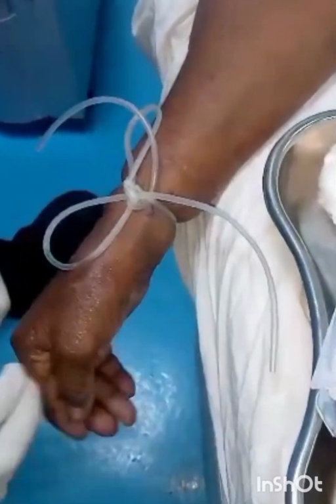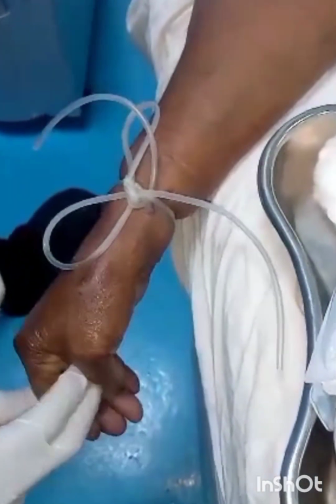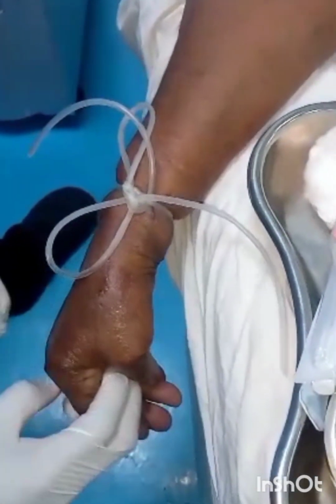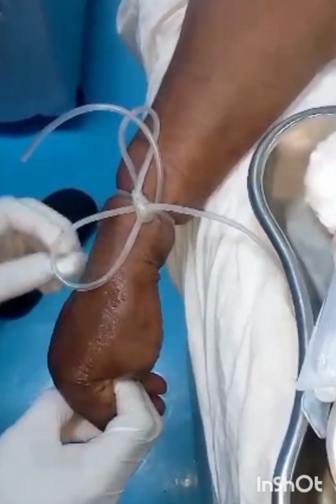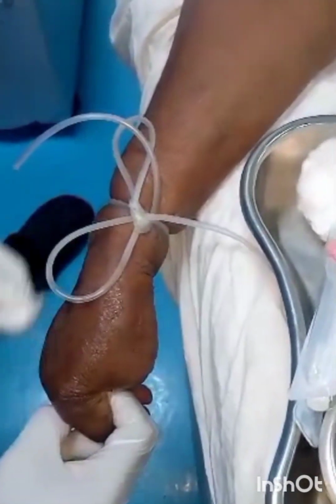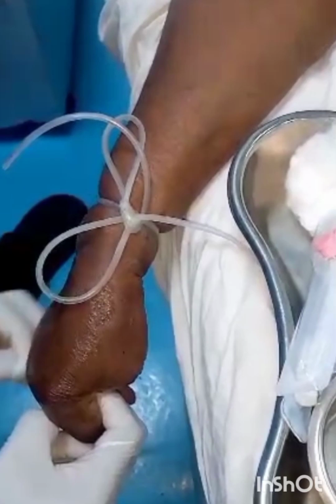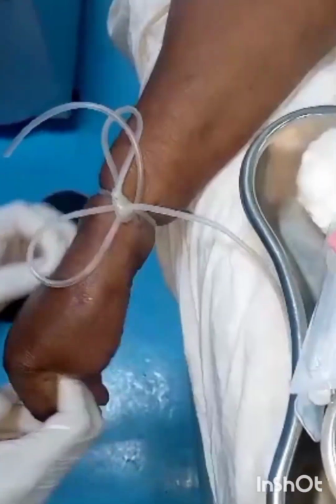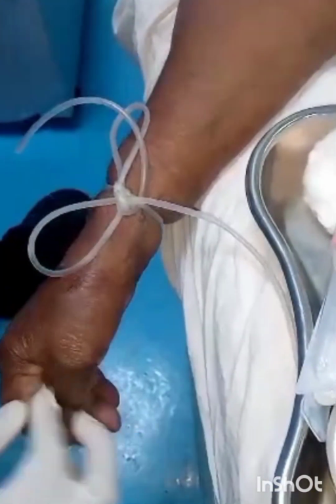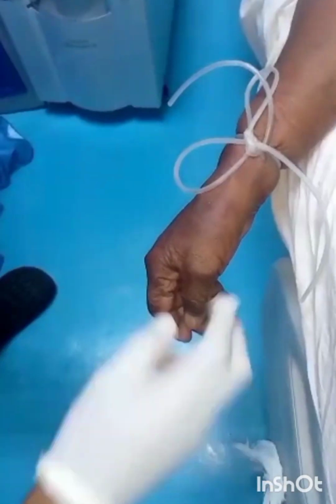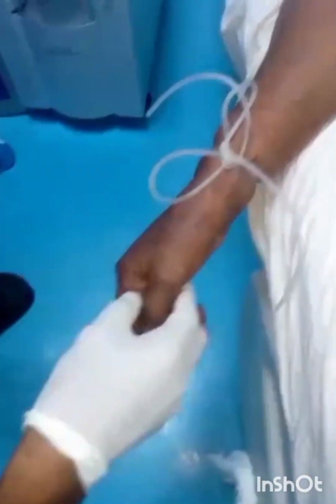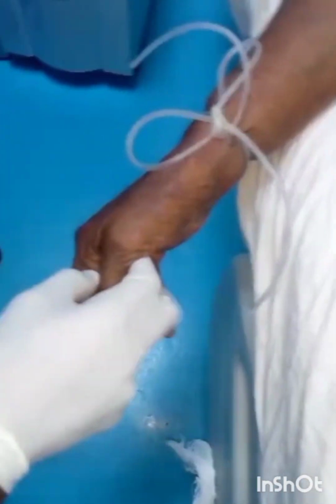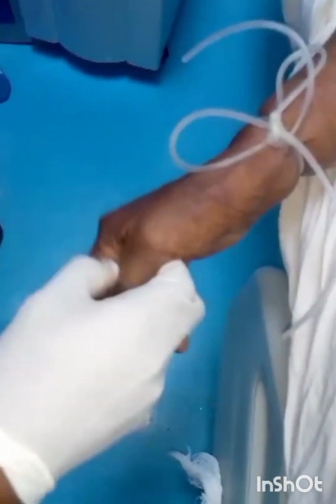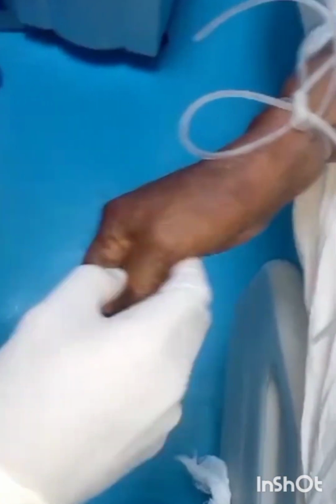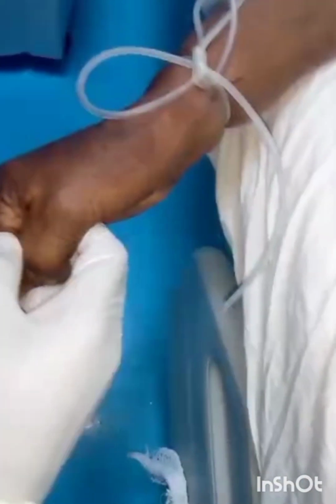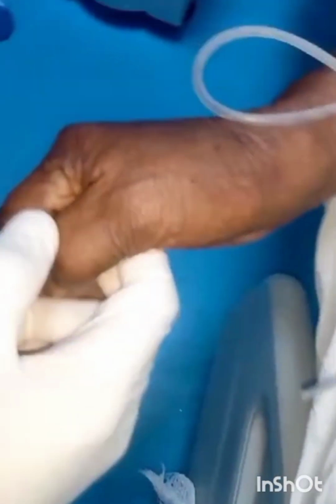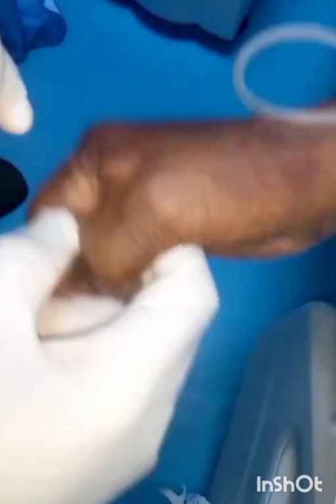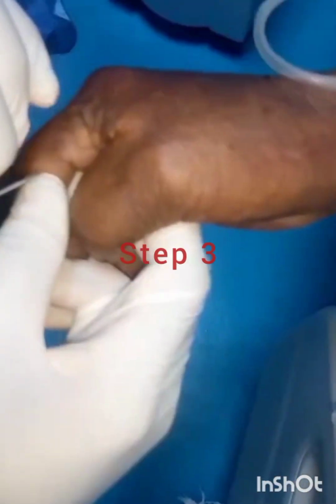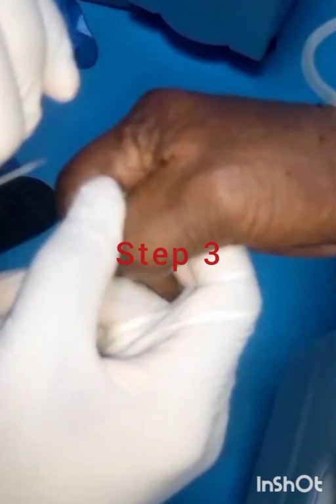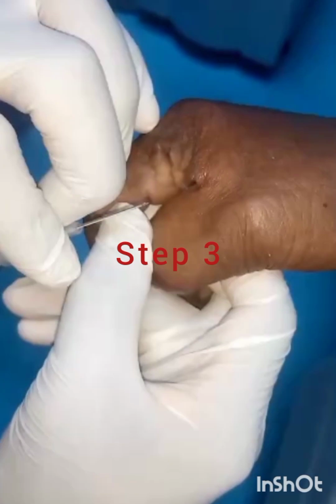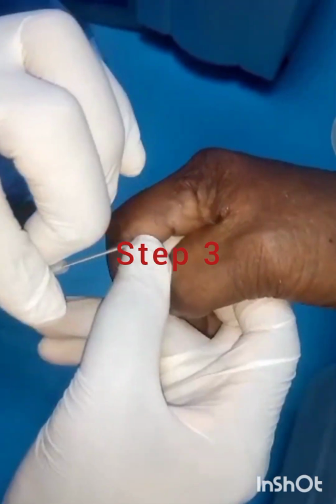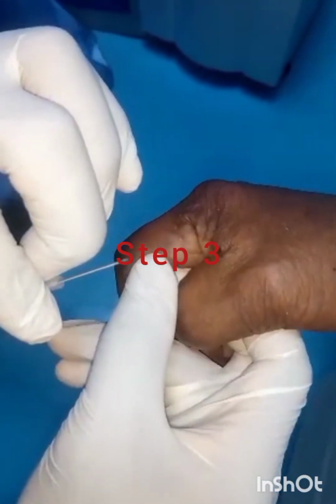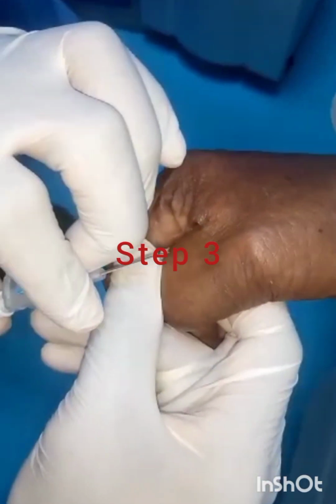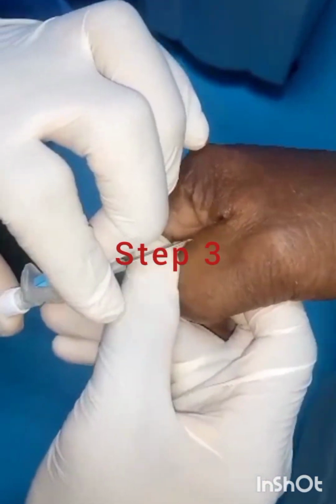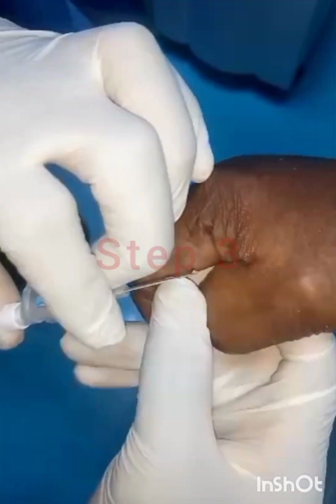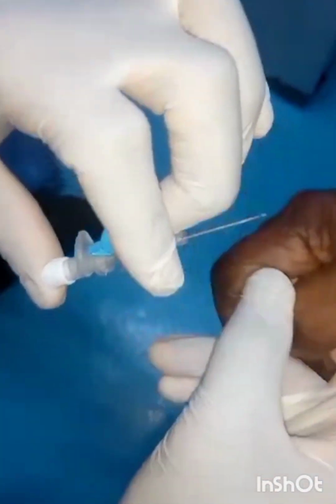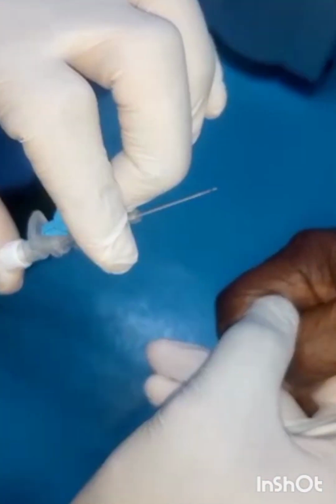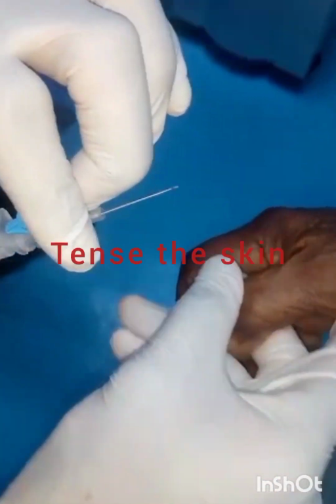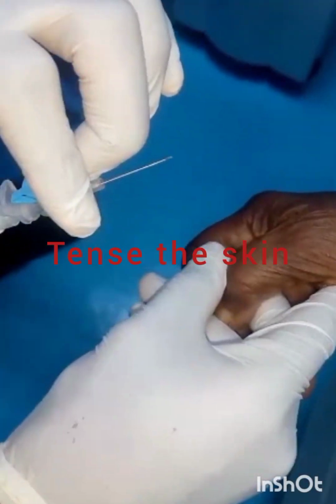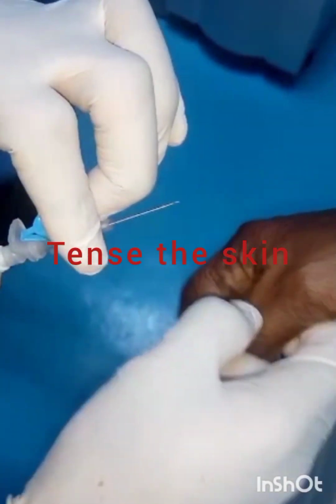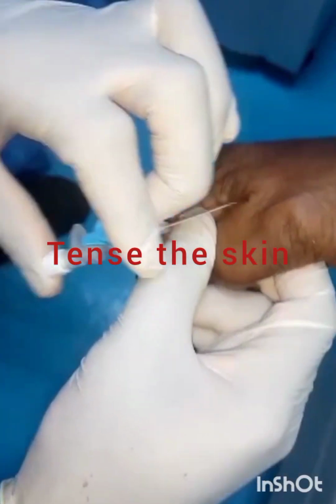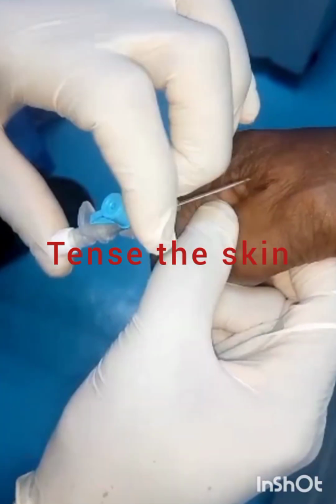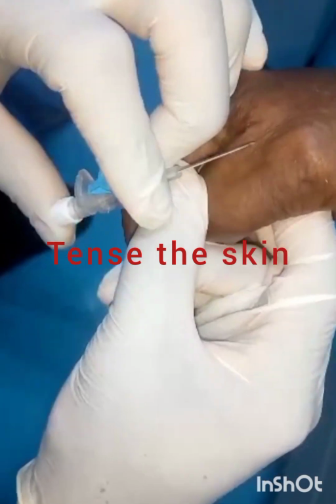After cleaning with methylated spirits, you have to understand that the skin of this elderly patient used to wobble — they have loose skin. So because of that, their veins will wobble. So you have to tense the skin where you want to set the line.